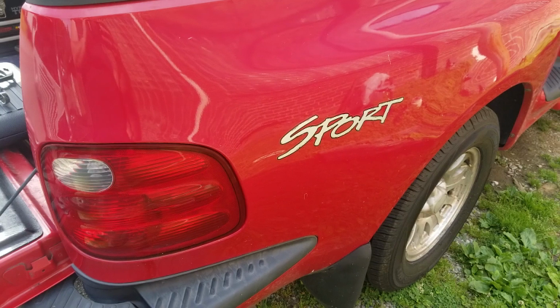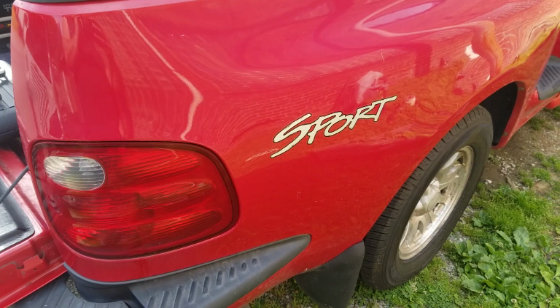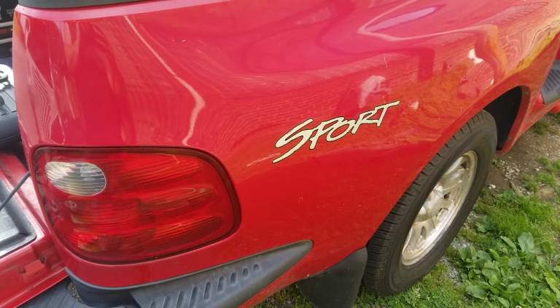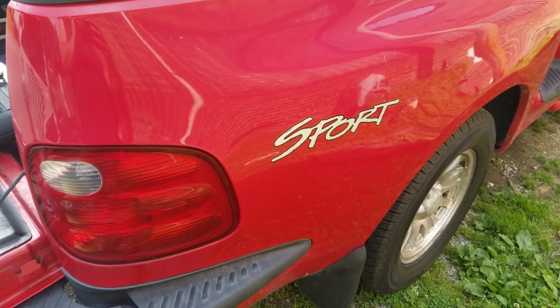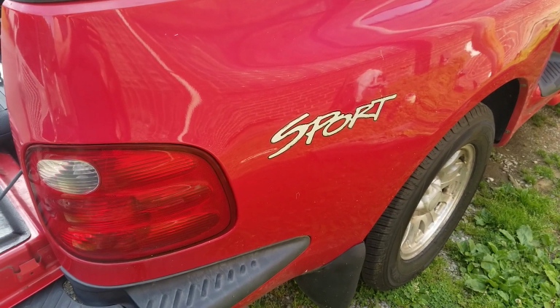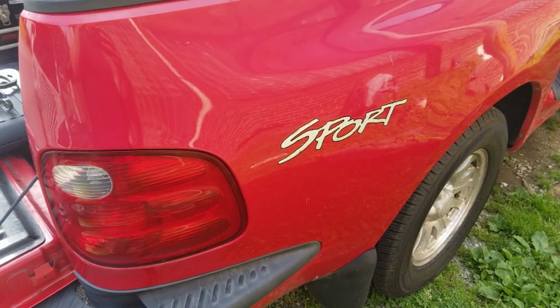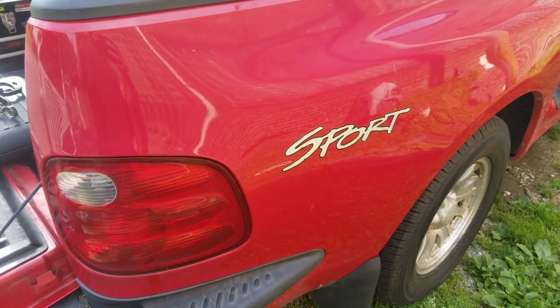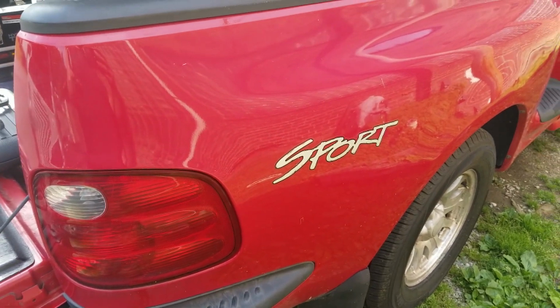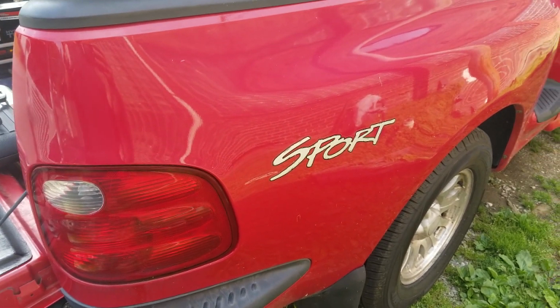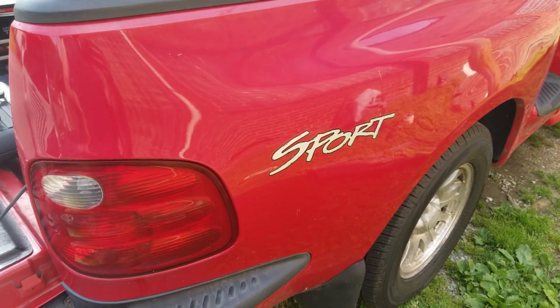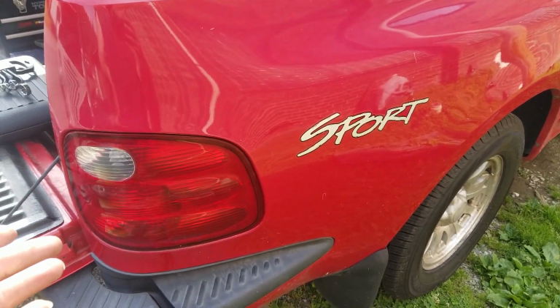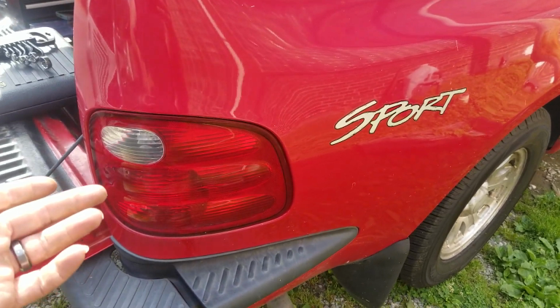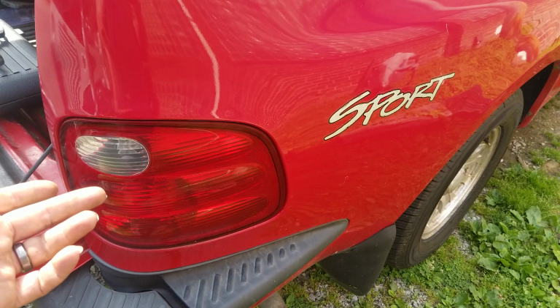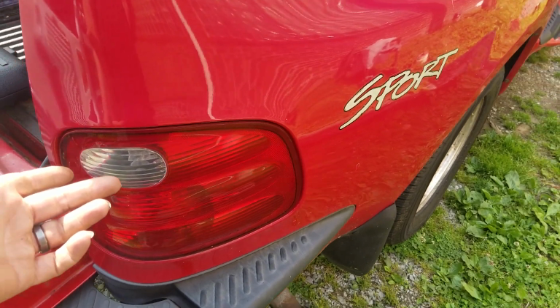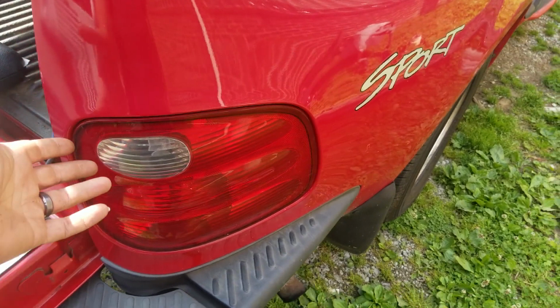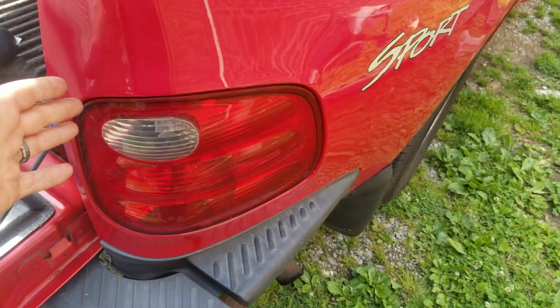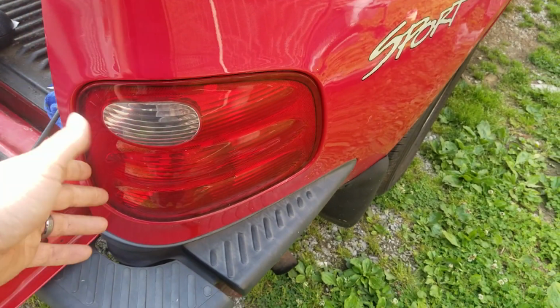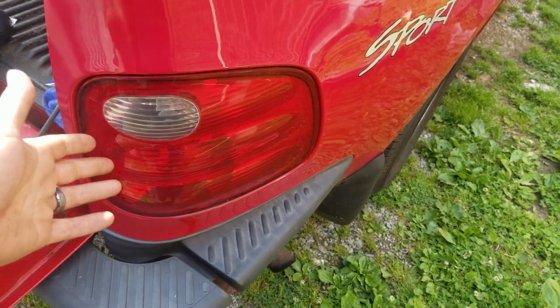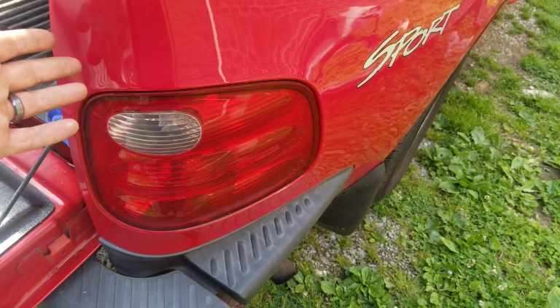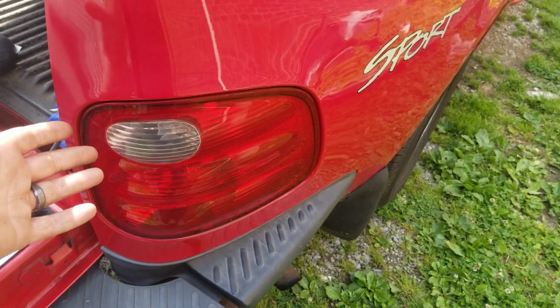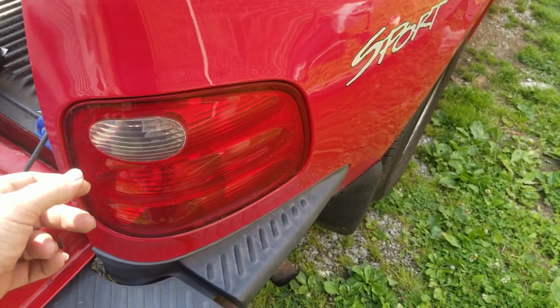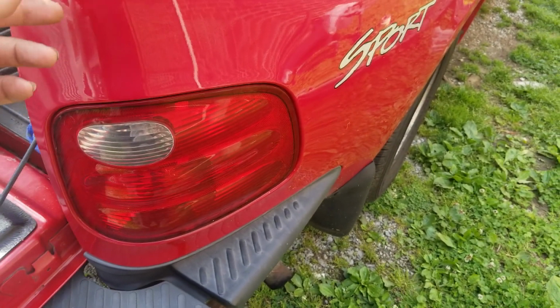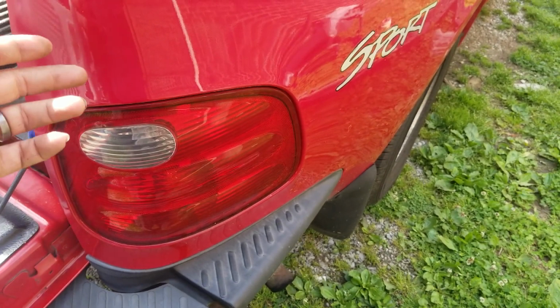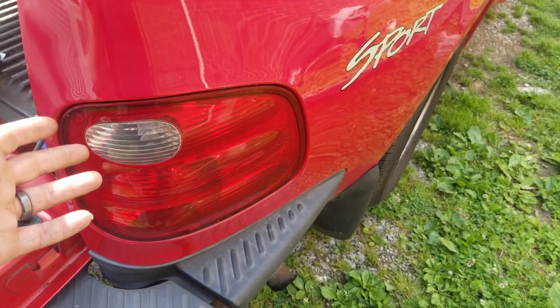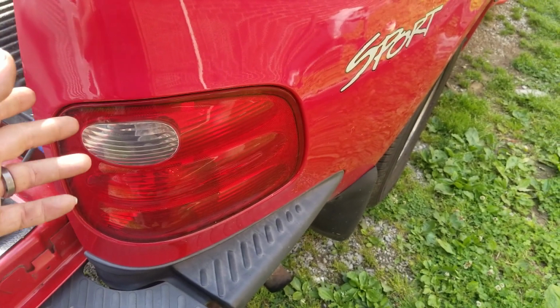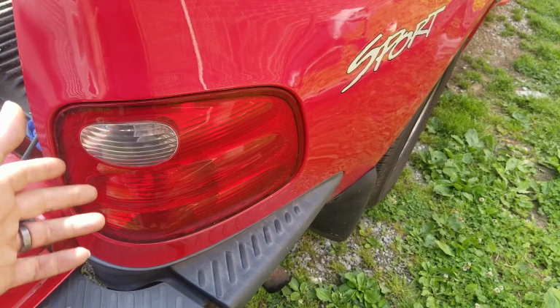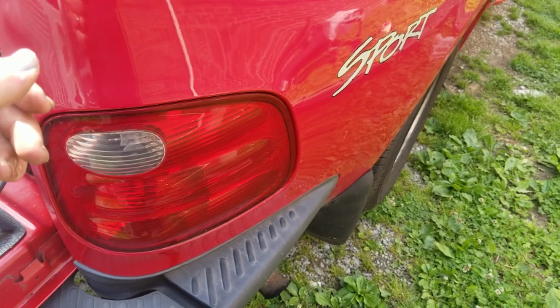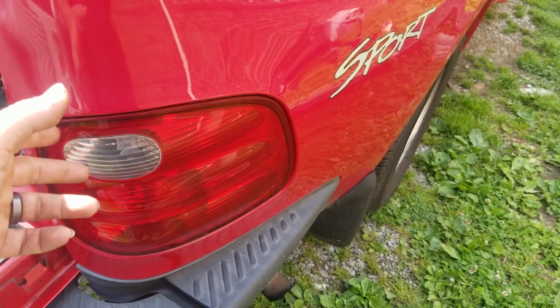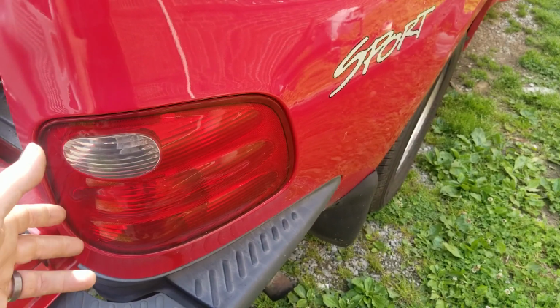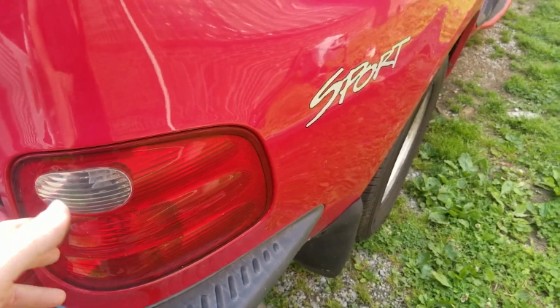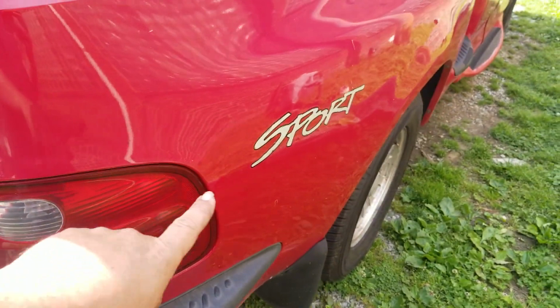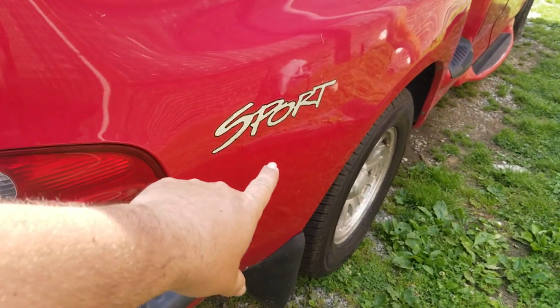What's going on, do-it-yourselfers? If you clicked on this video, it's because you want to figure out how to change the taillight bulb in this particular truck, which is a 2002 Ford F-150 Sport.